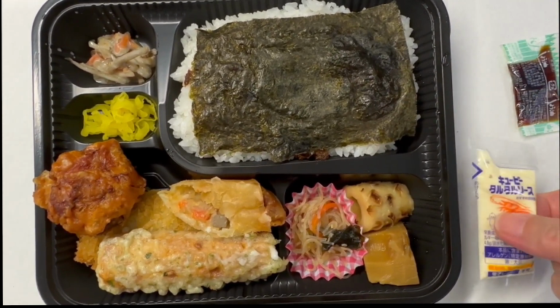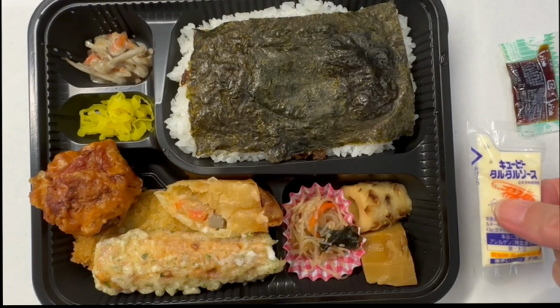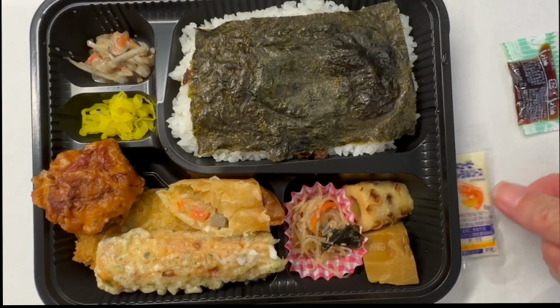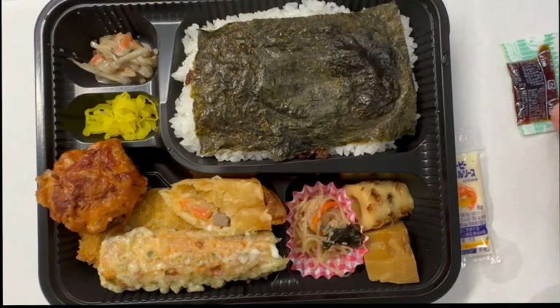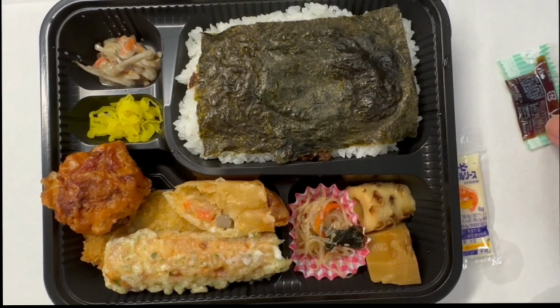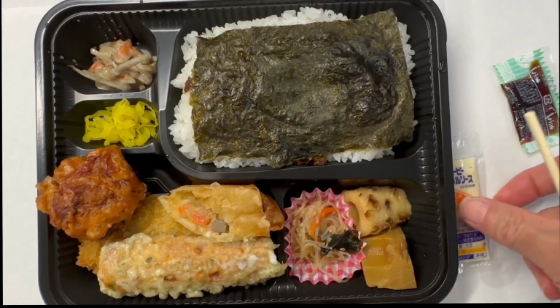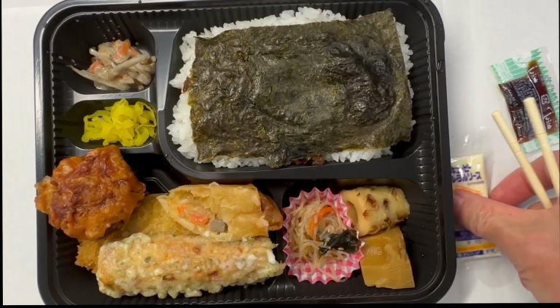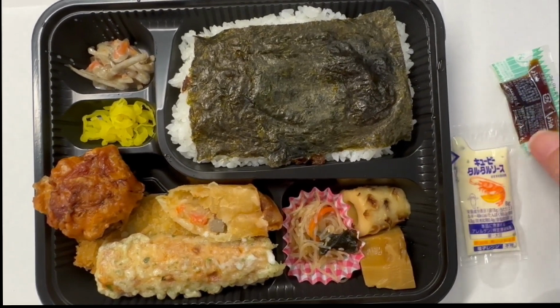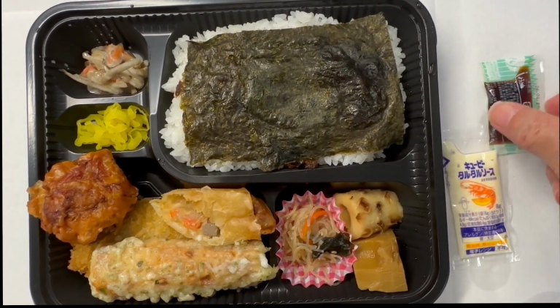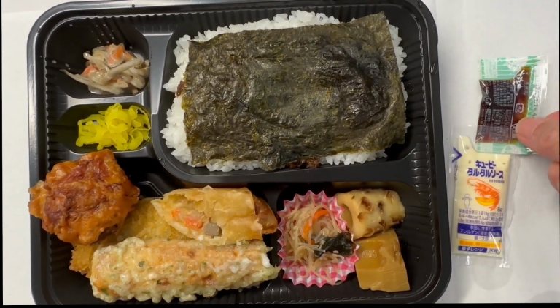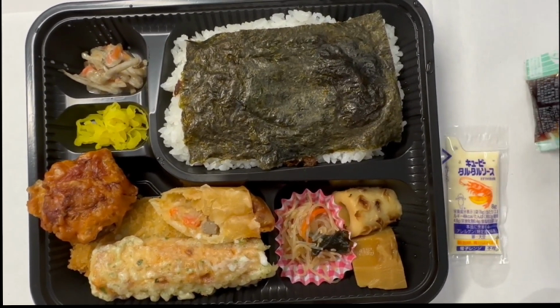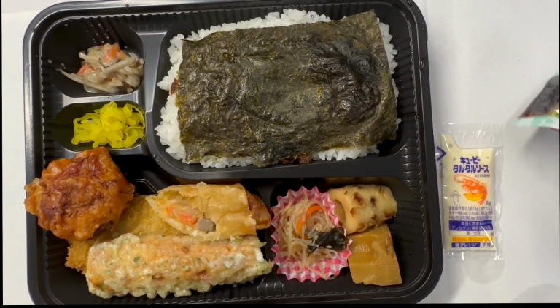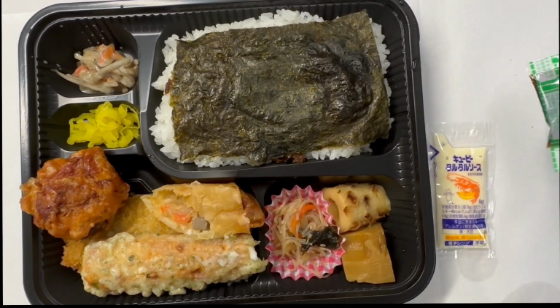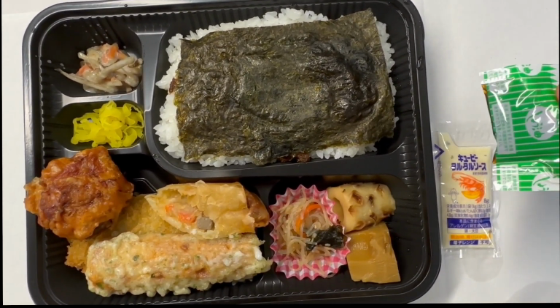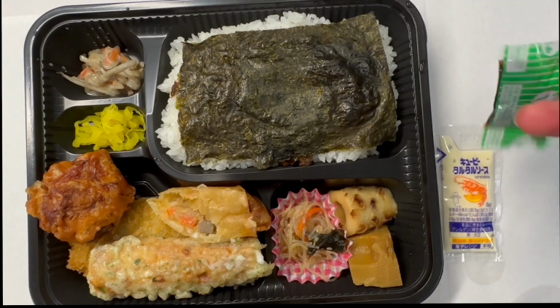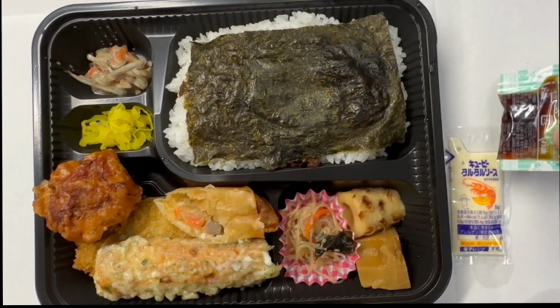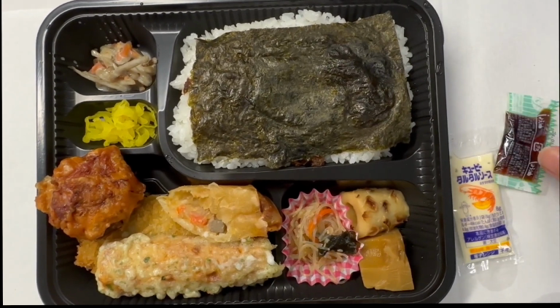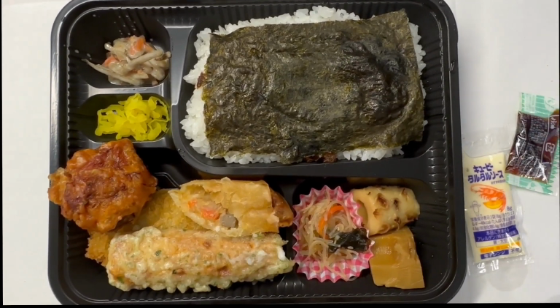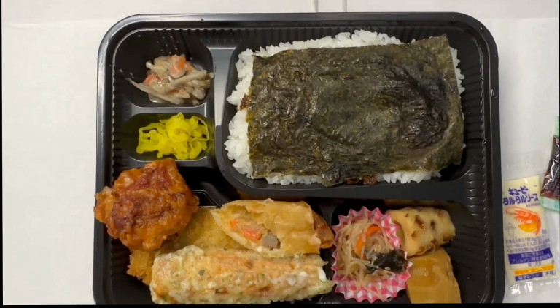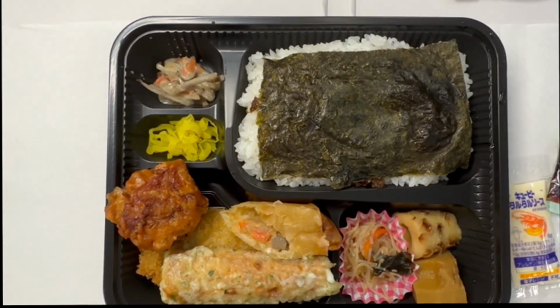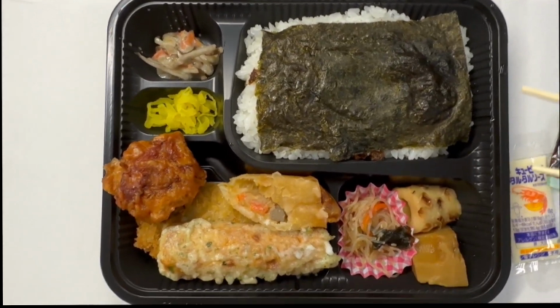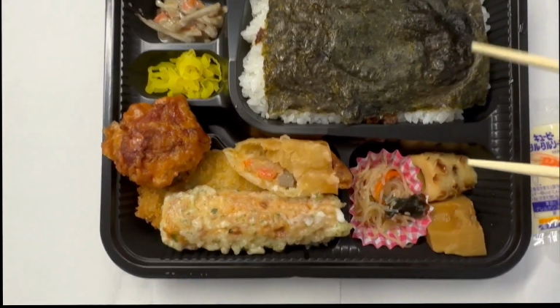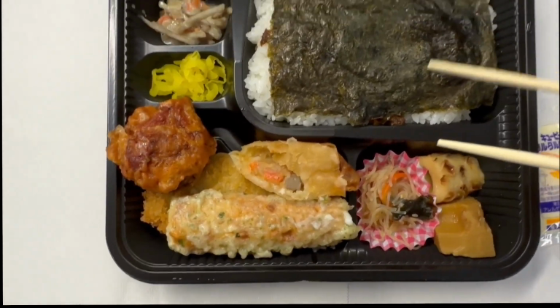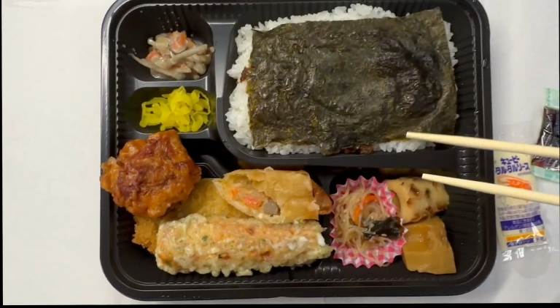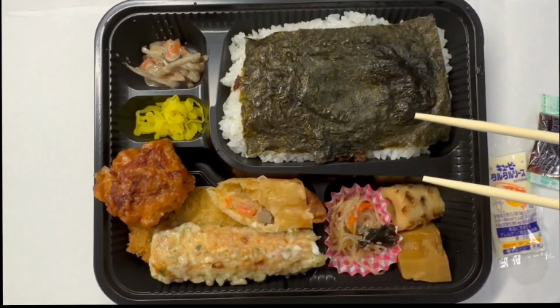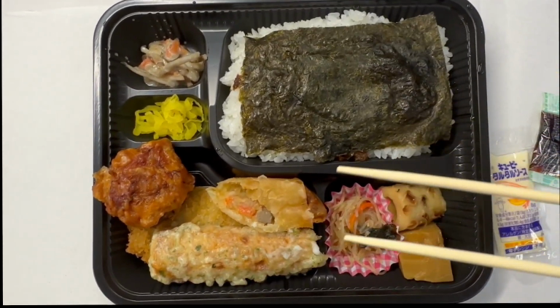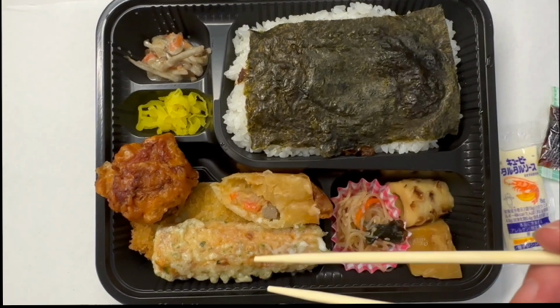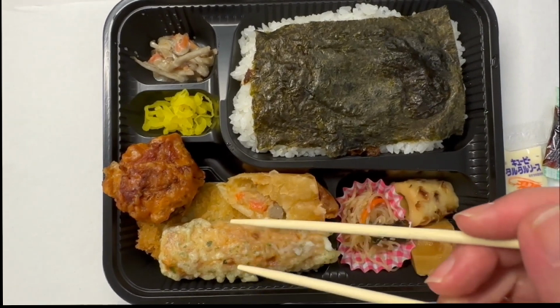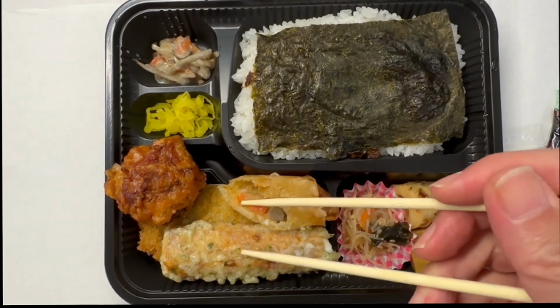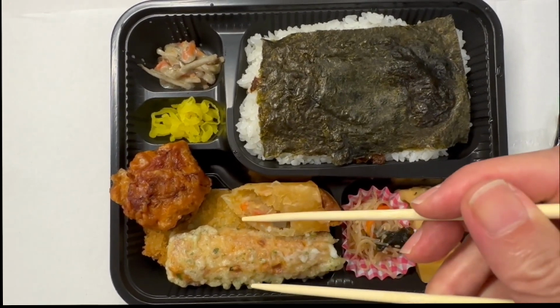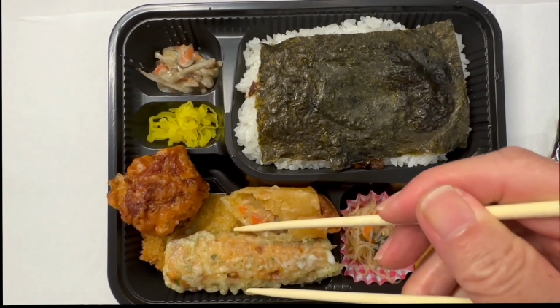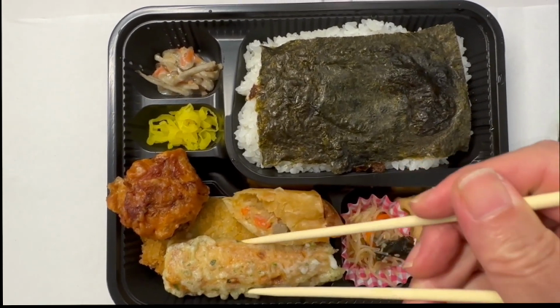Mayo will go to fish underneath of the chikua fry, fish fry. Soy sauce will be poured onto the chikua or the egg roll.